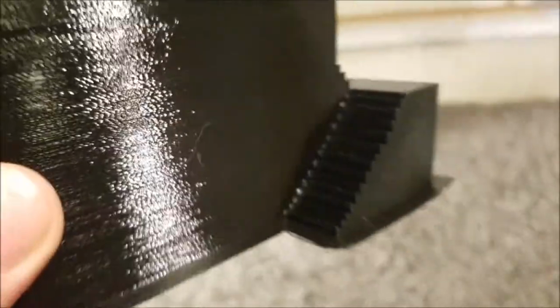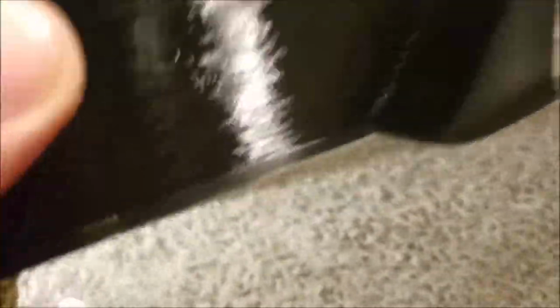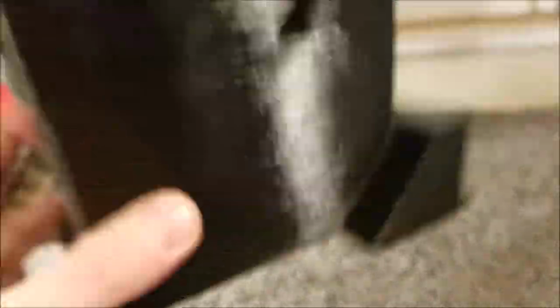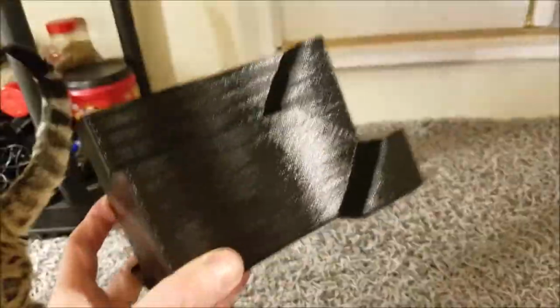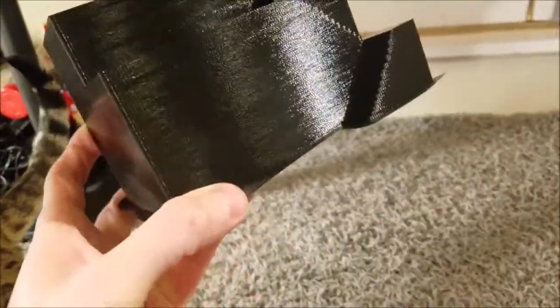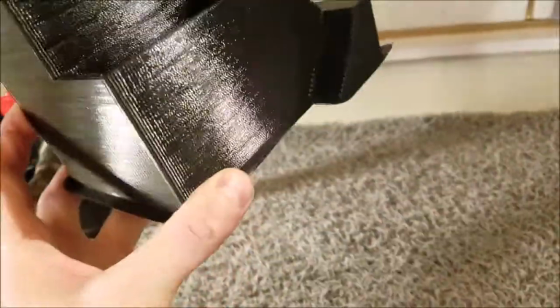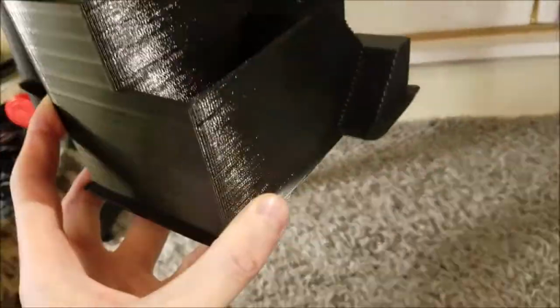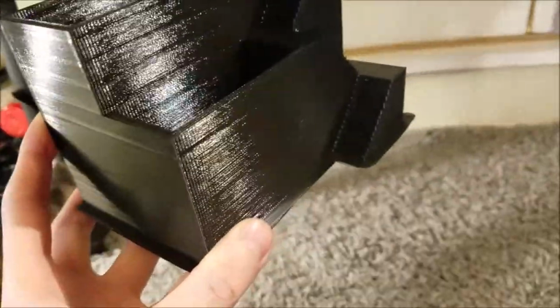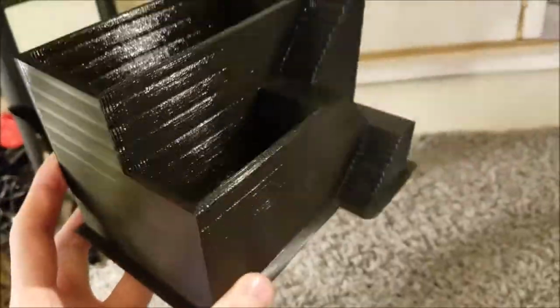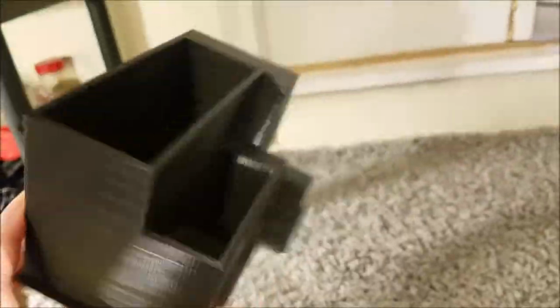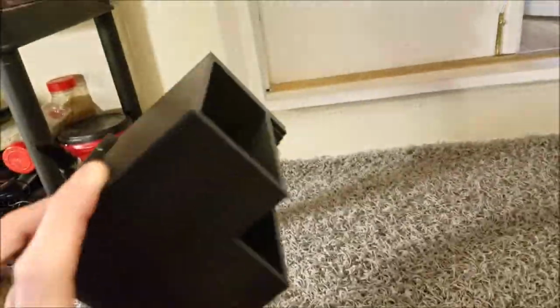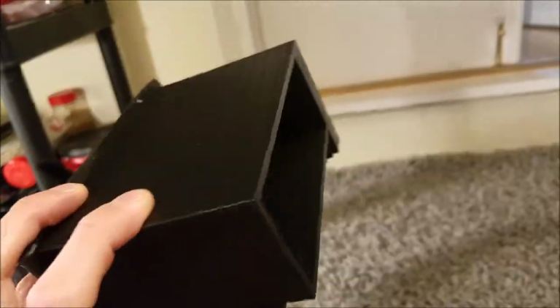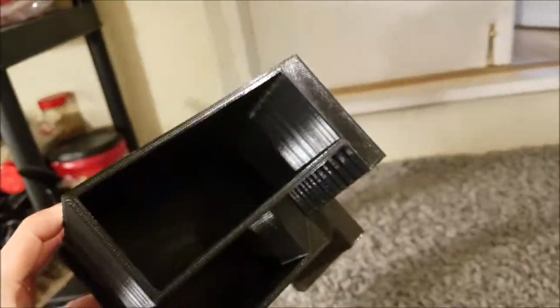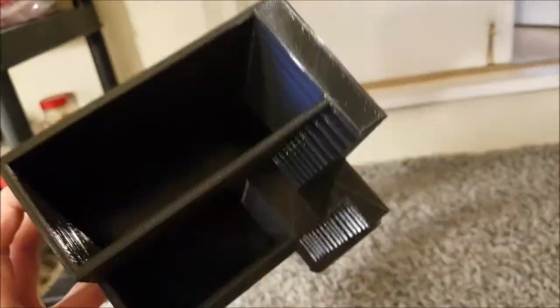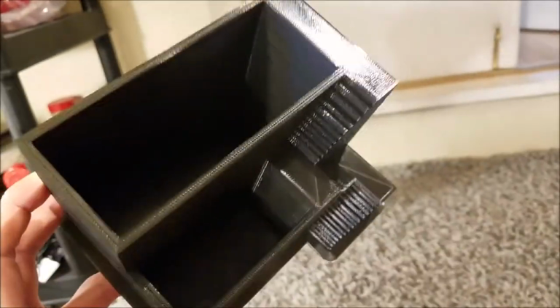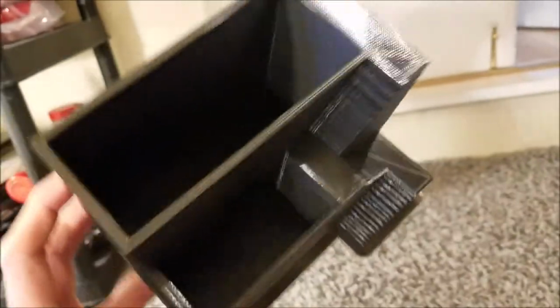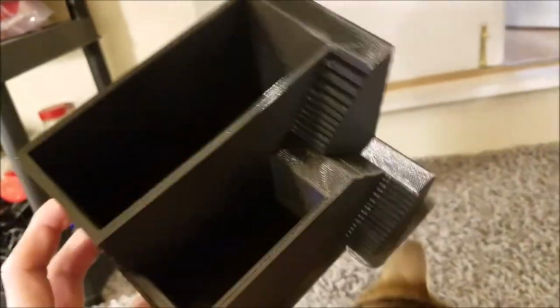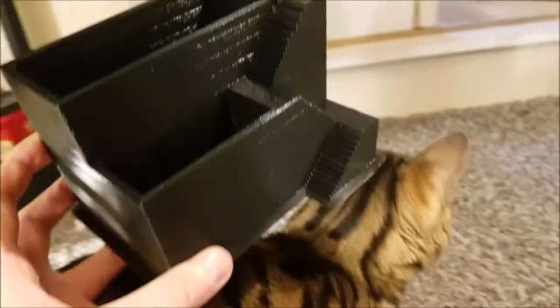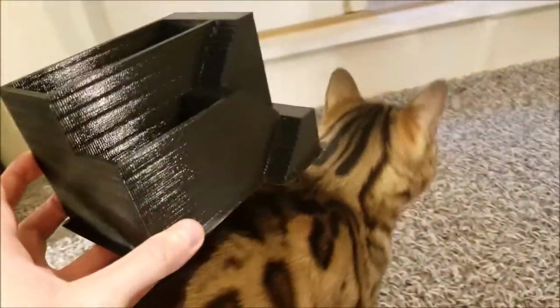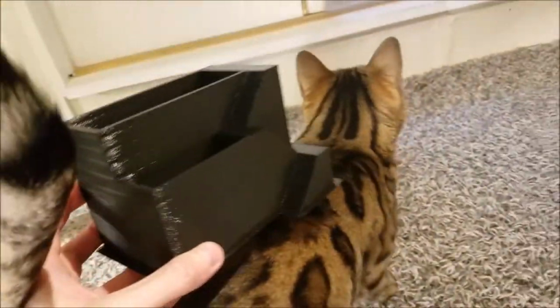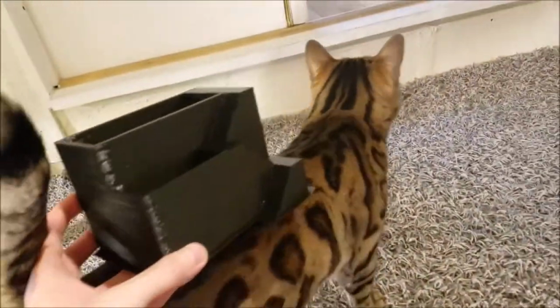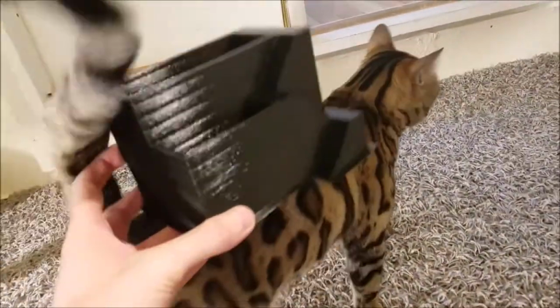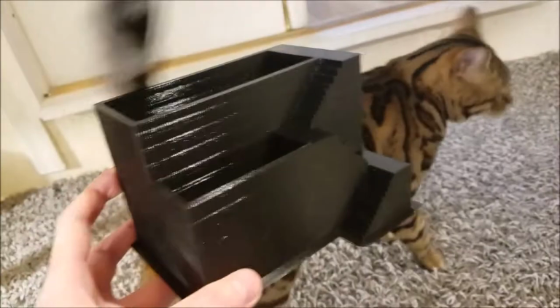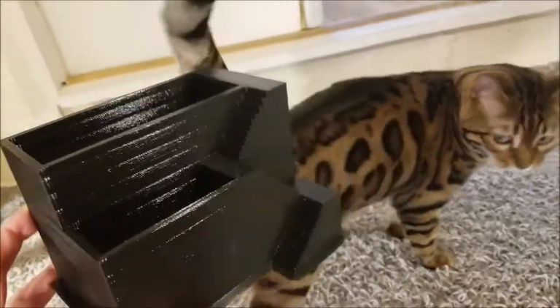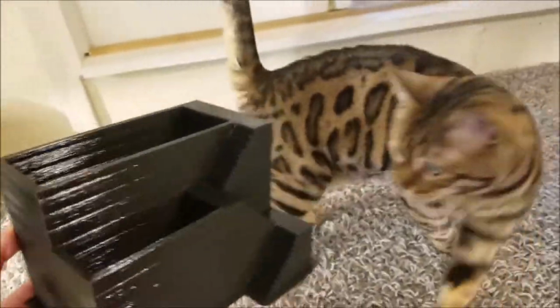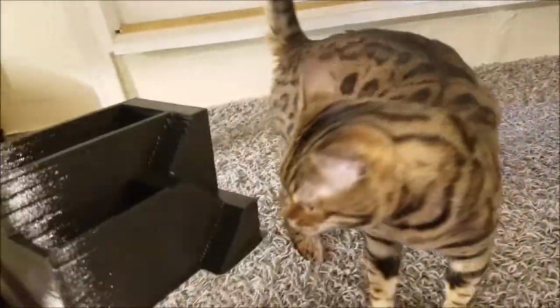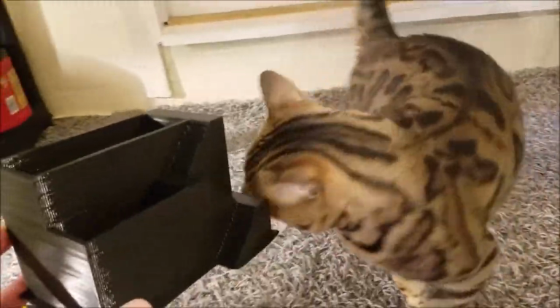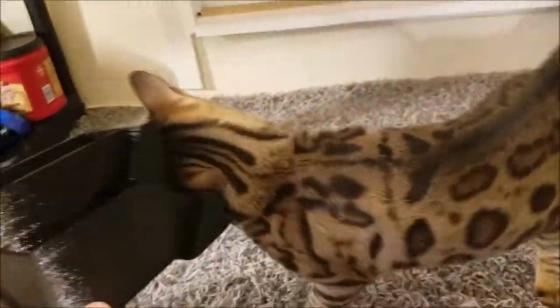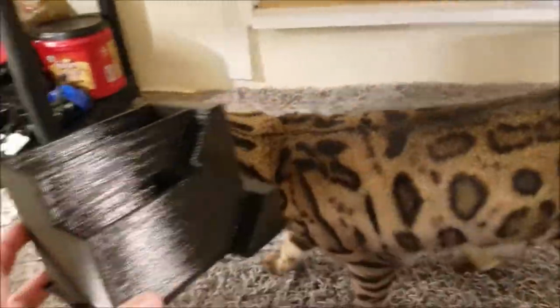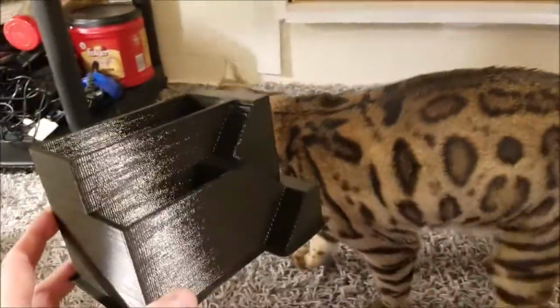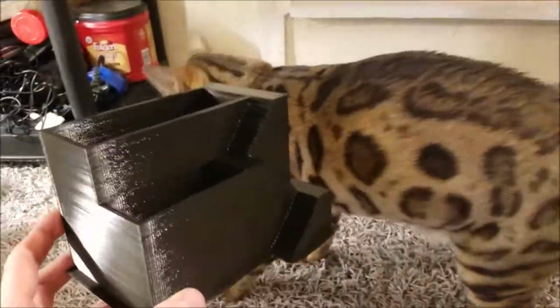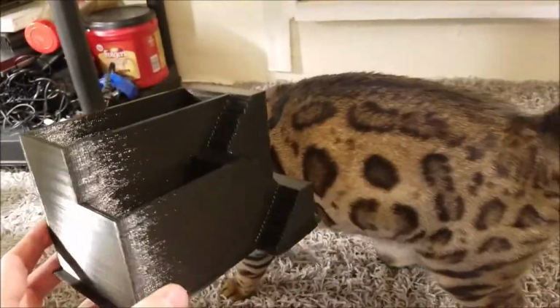And then this little layer around it — this peels off, it's called the brim. It helps it adhere, helps it stick to the bed. She's petting herself on the planter — that's great. You are not a plant, this is not intended for you.